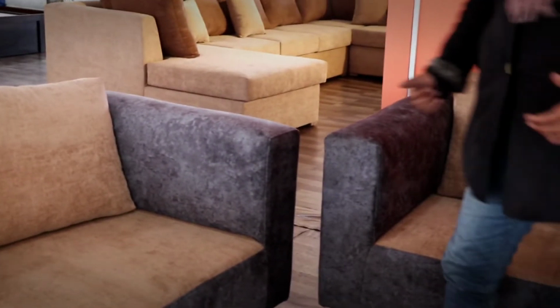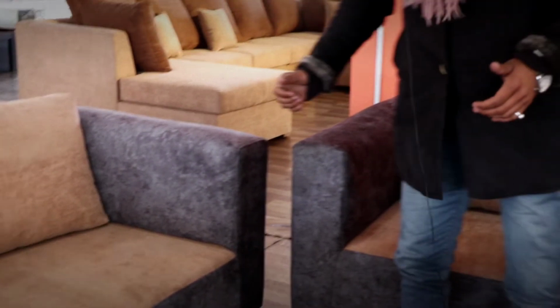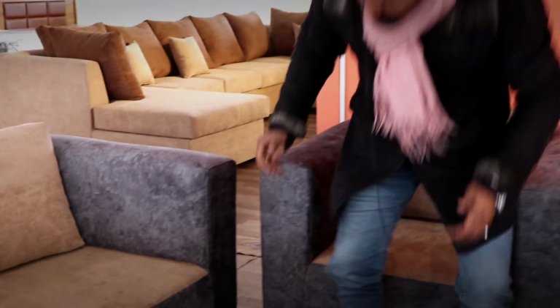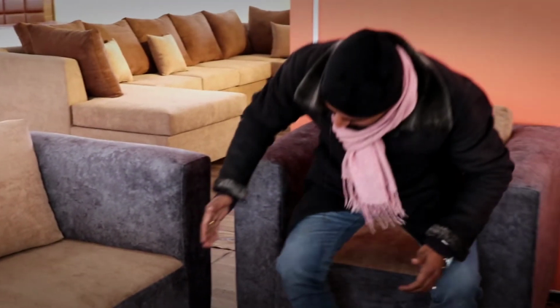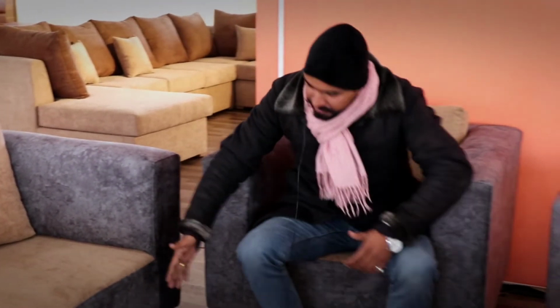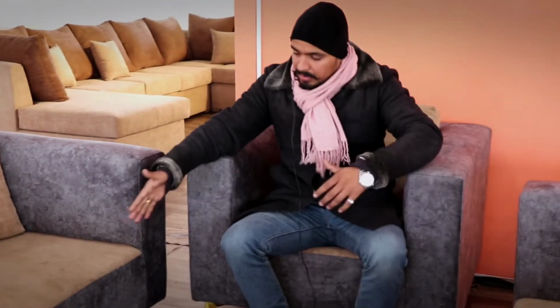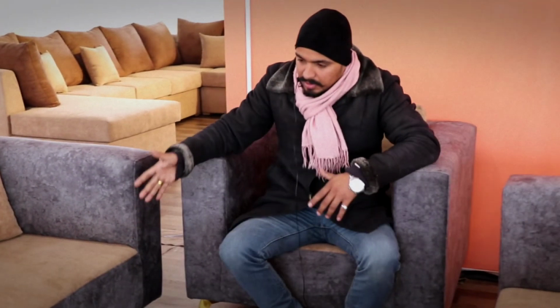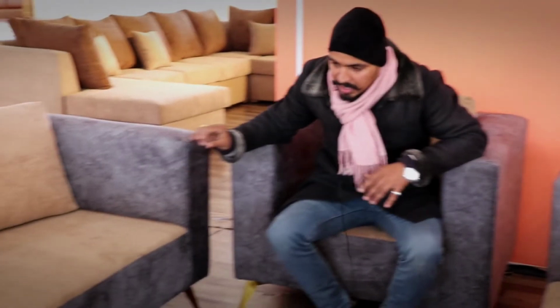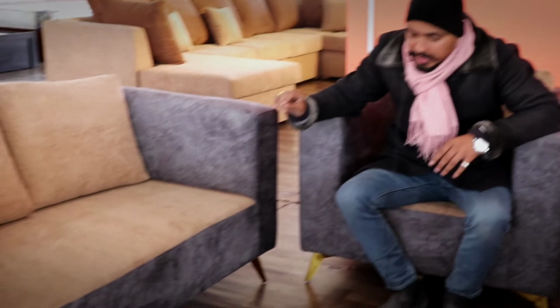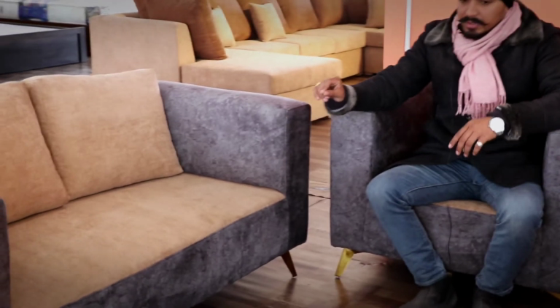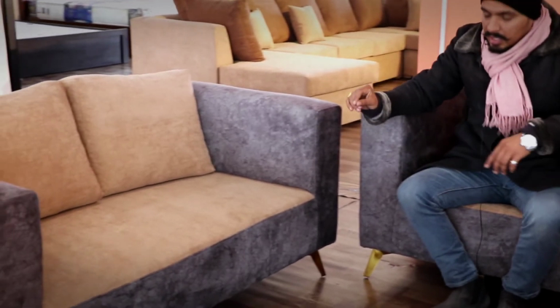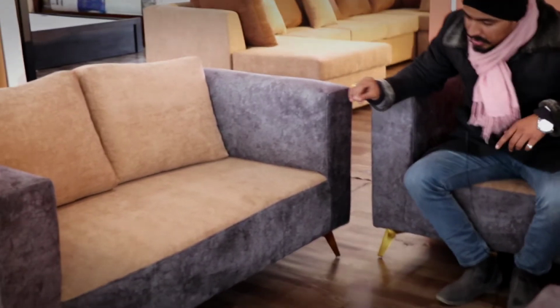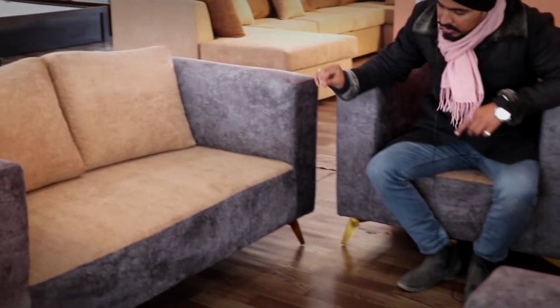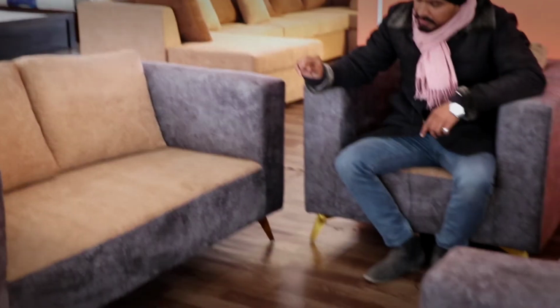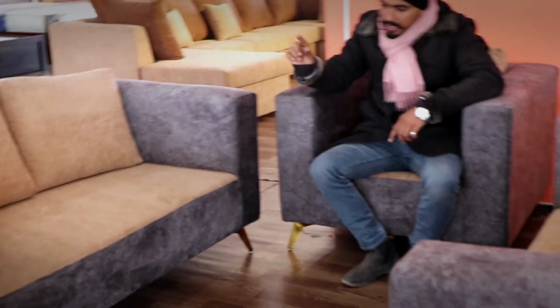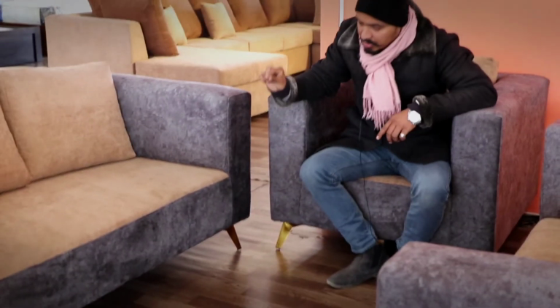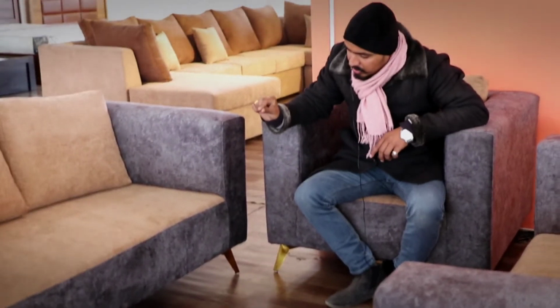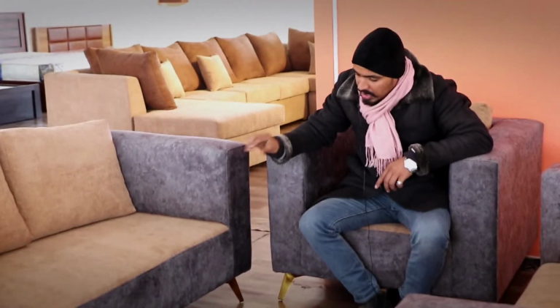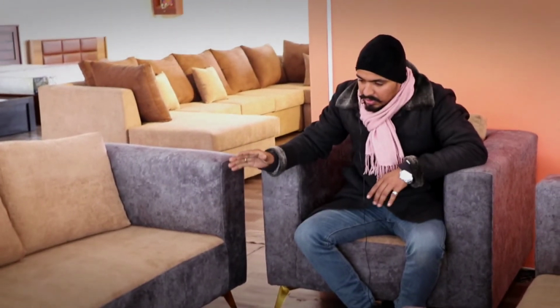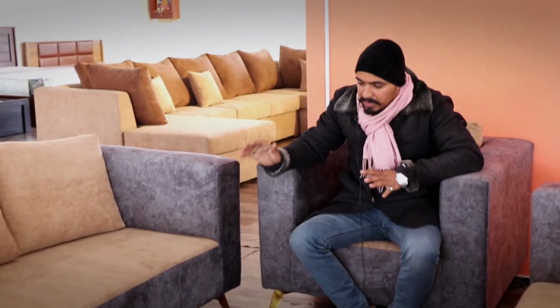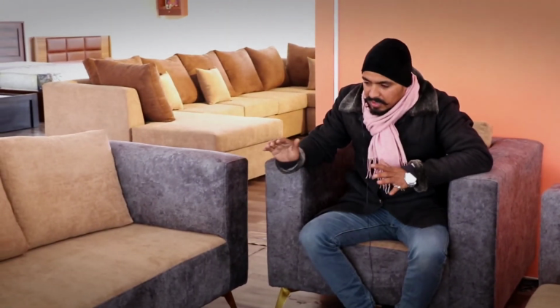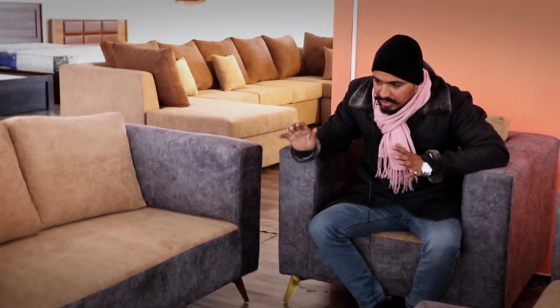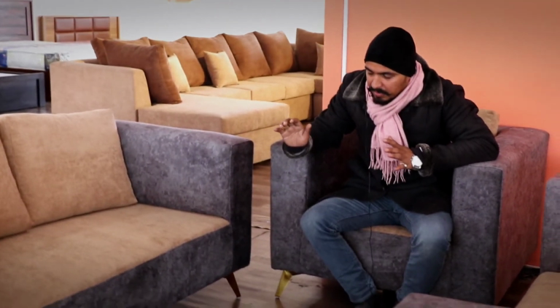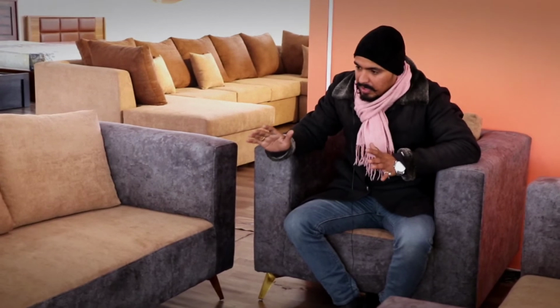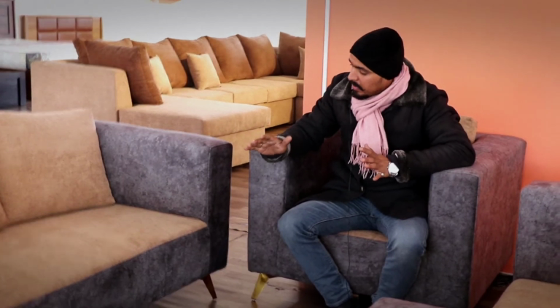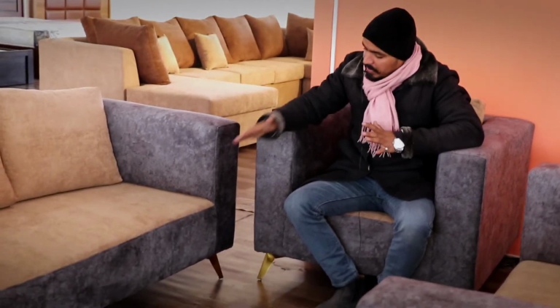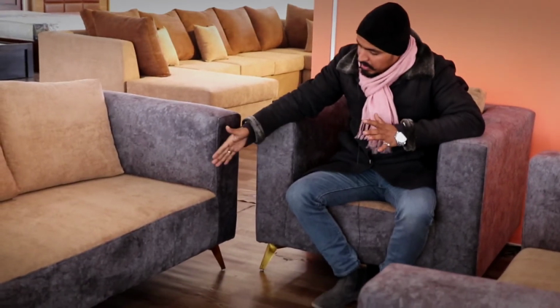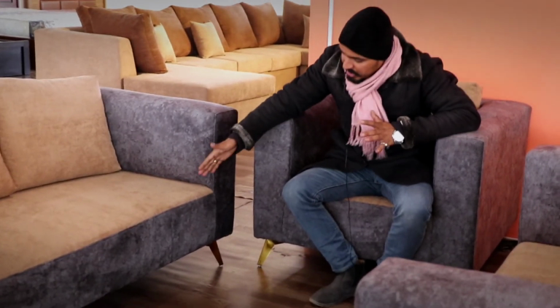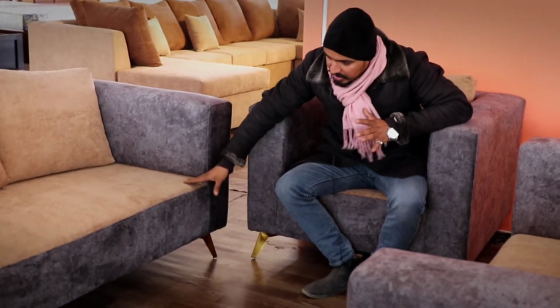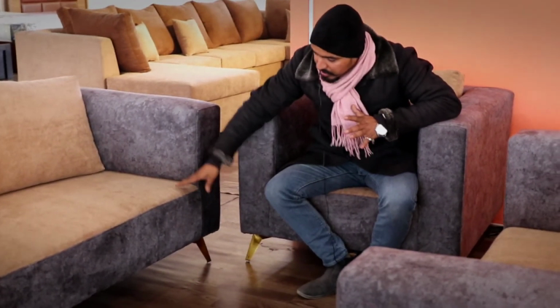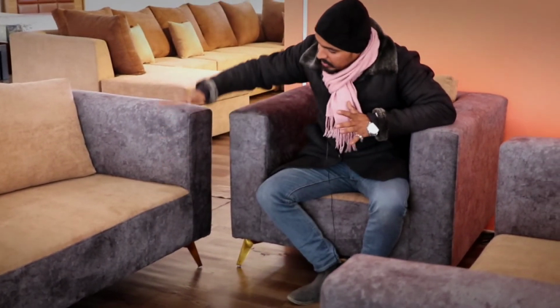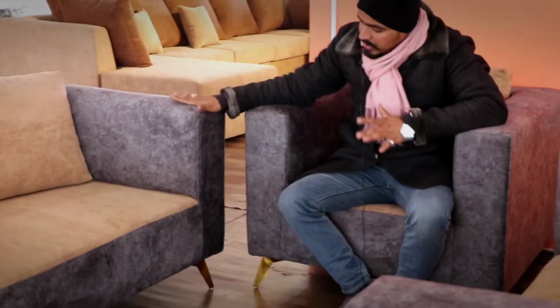This is a height — it is 15 inches. It is a normal sofa, but it is a height. But it is a comfortable seat.